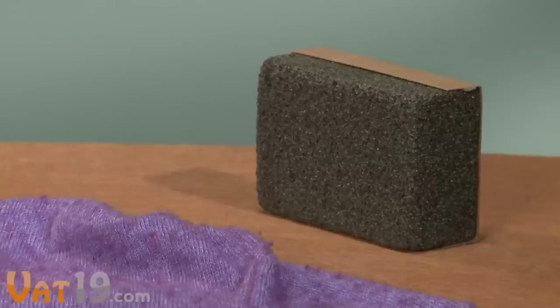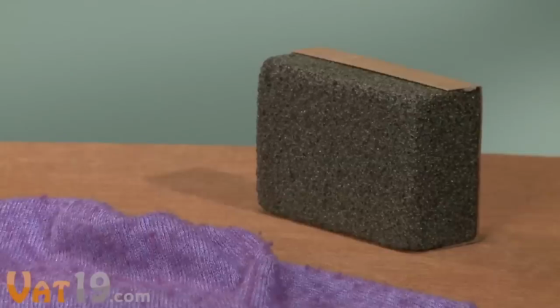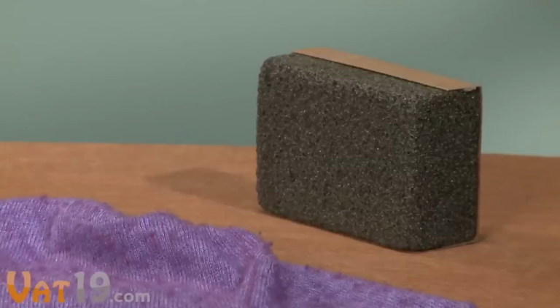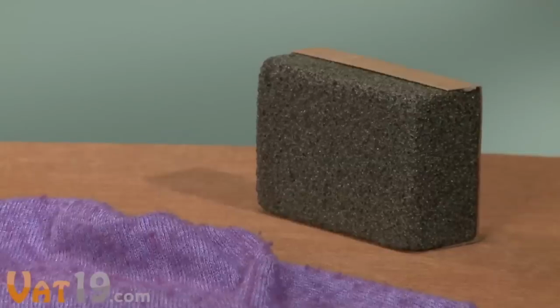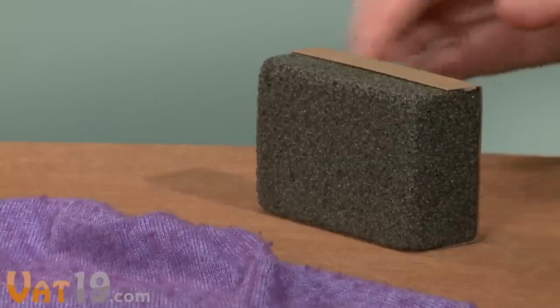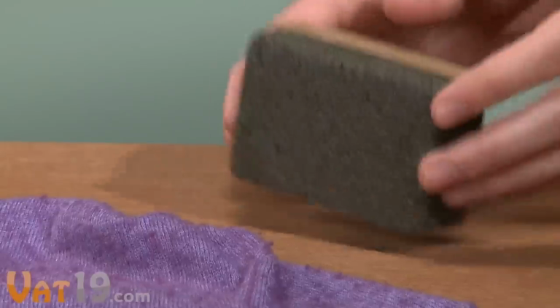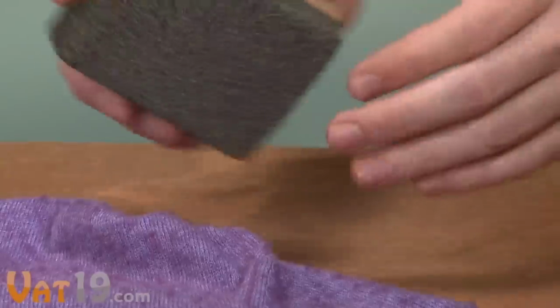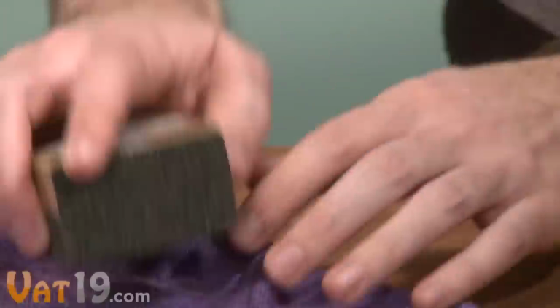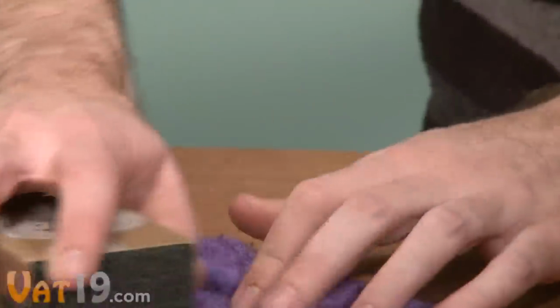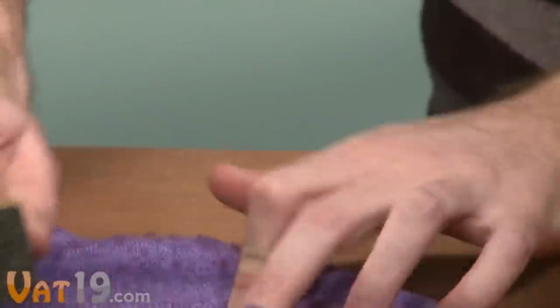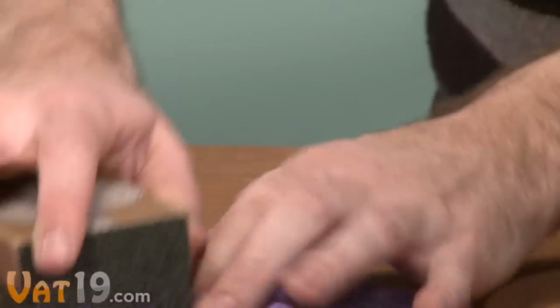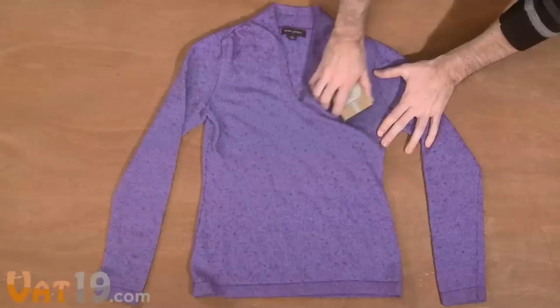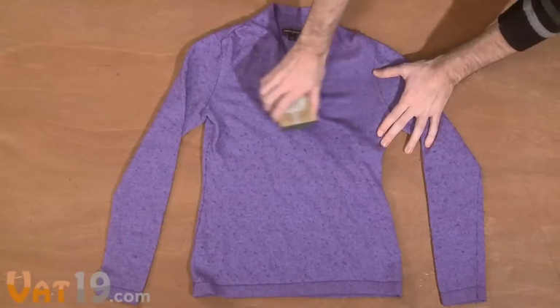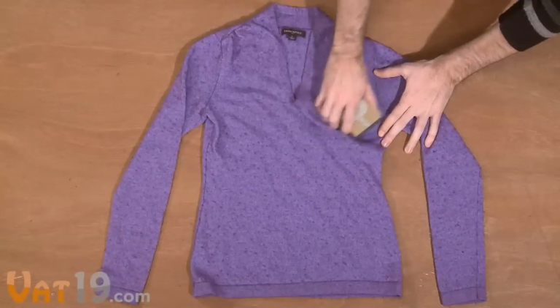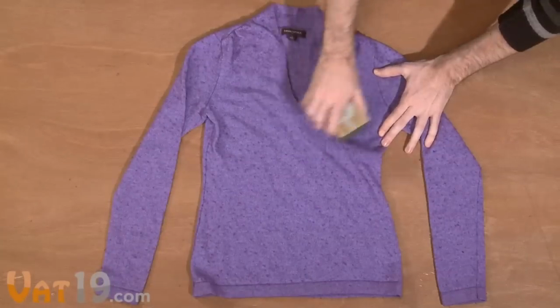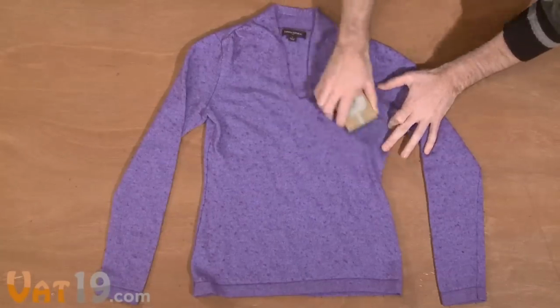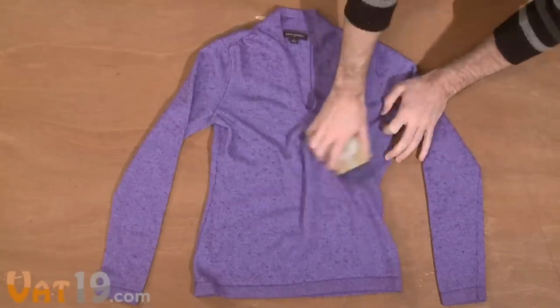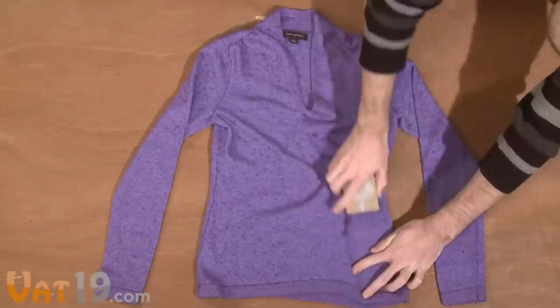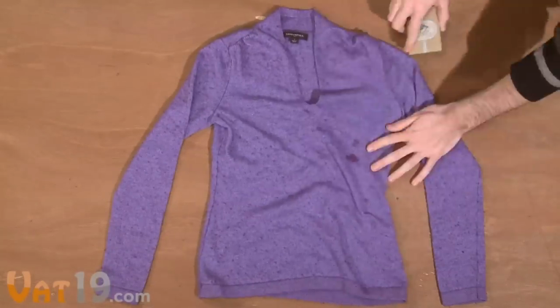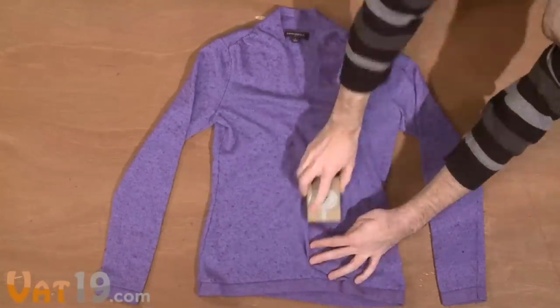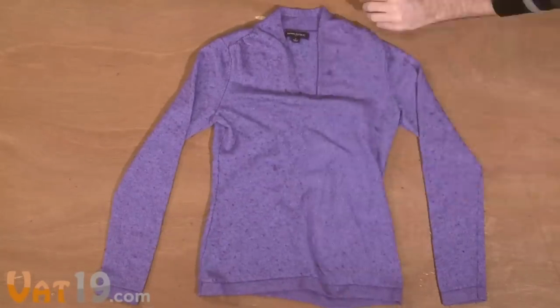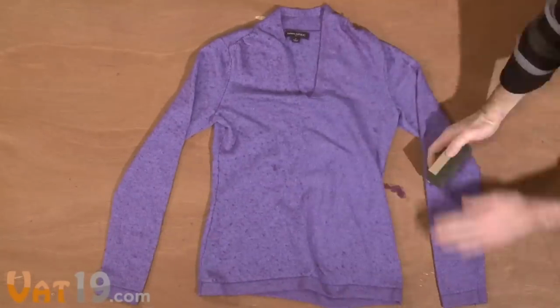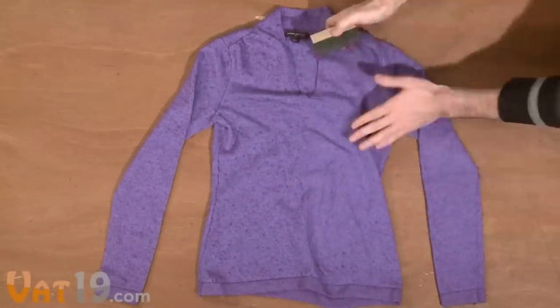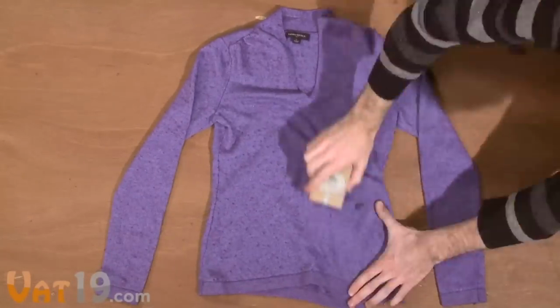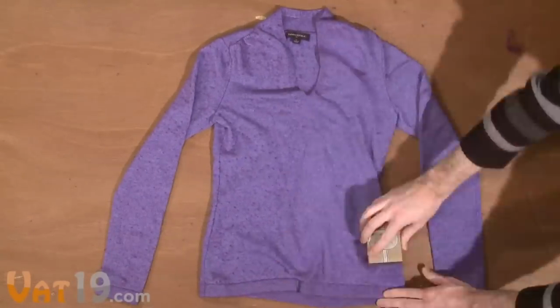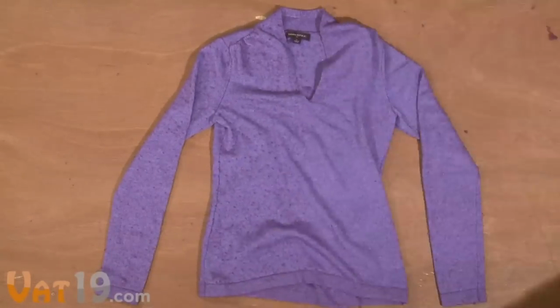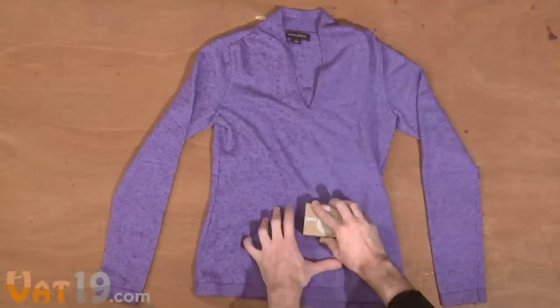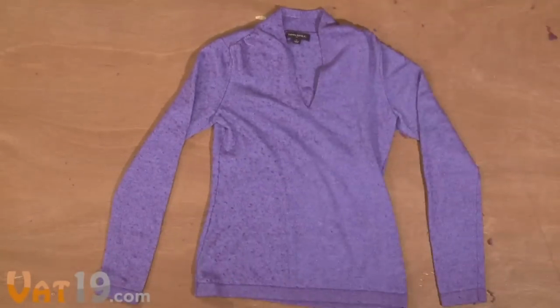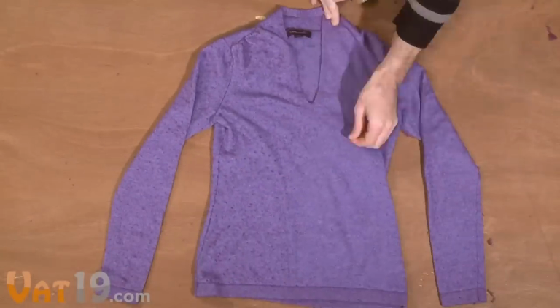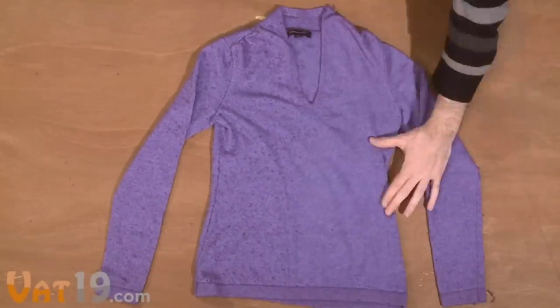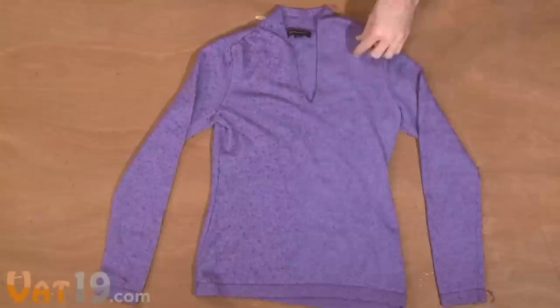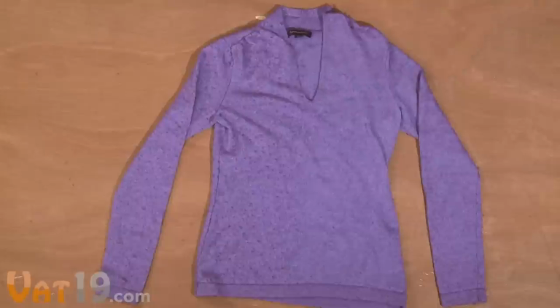Made of pumice, a lightweight, porous volcanic rock, the Sweater Stone works by allowing its micro pores to shave off those annoying pills of fabric.